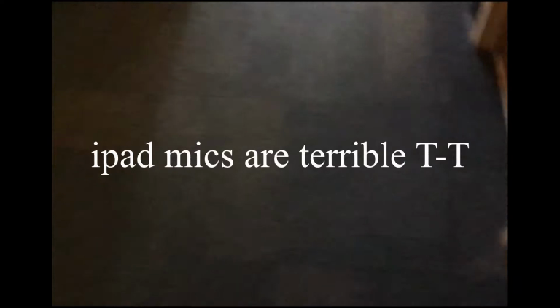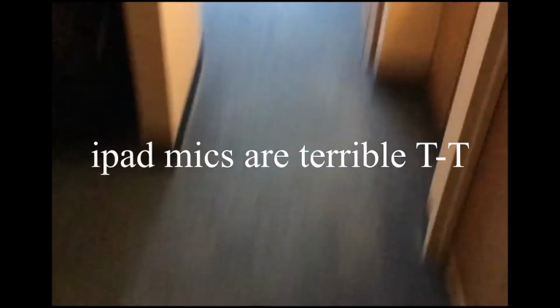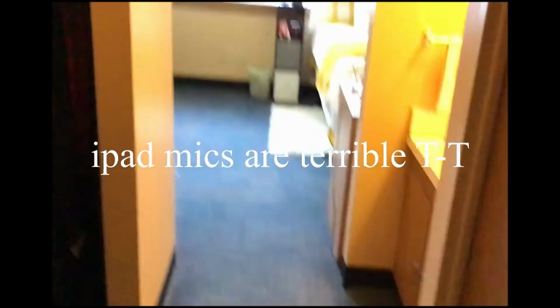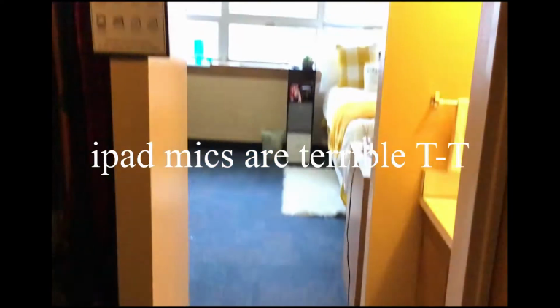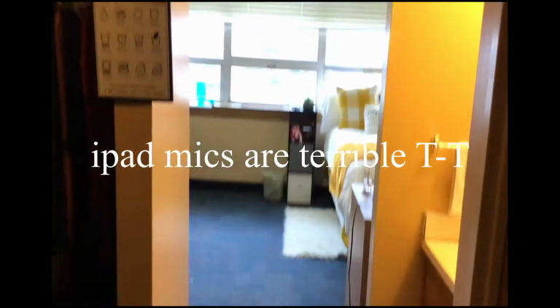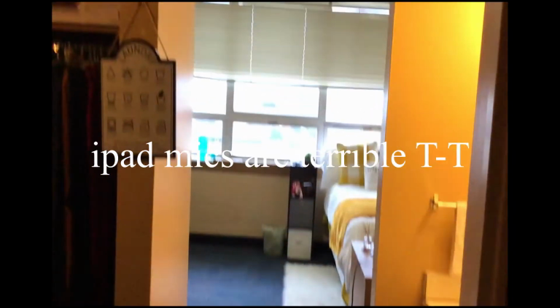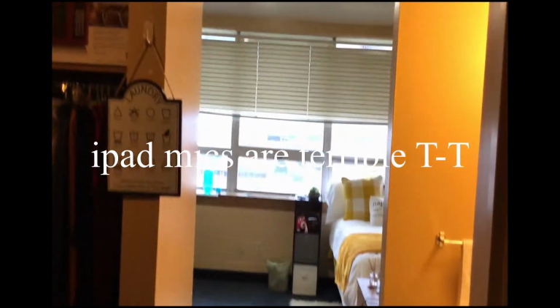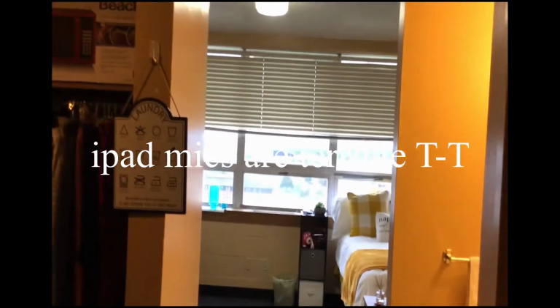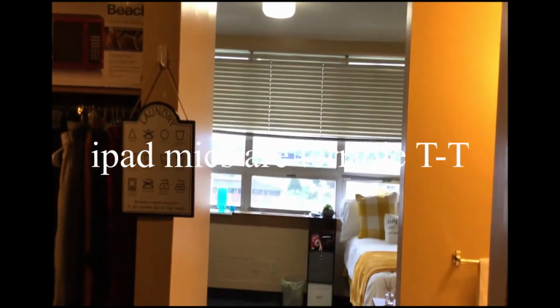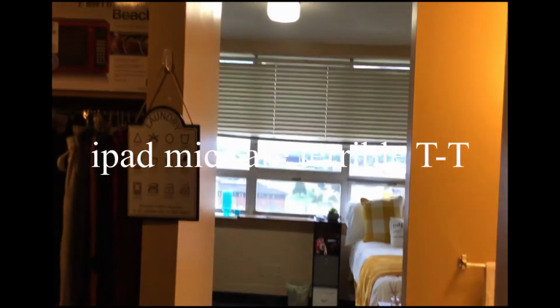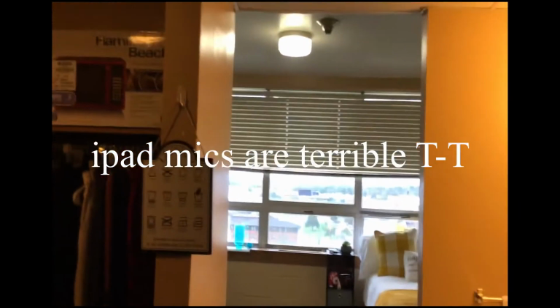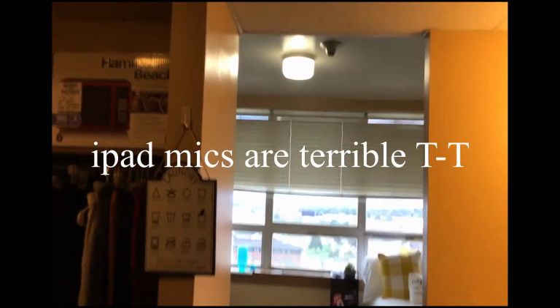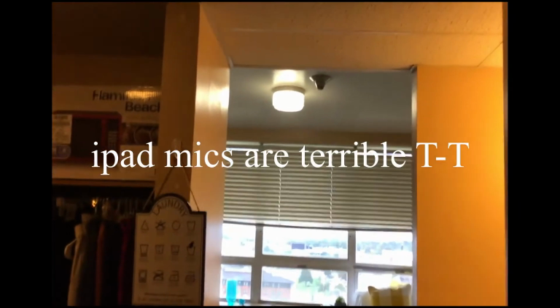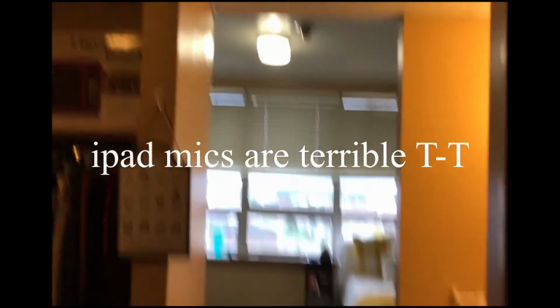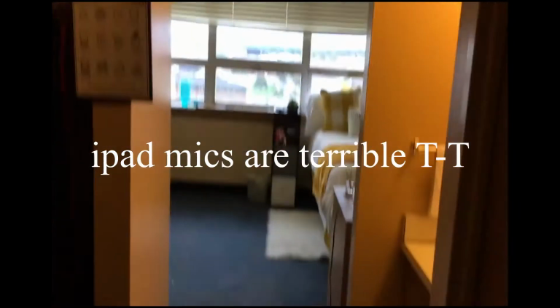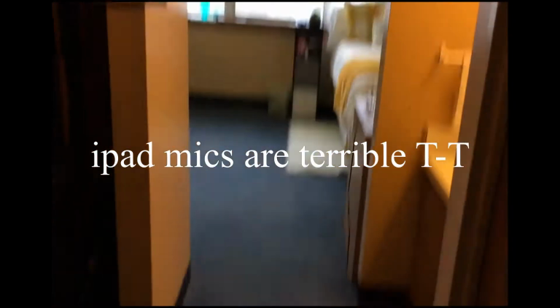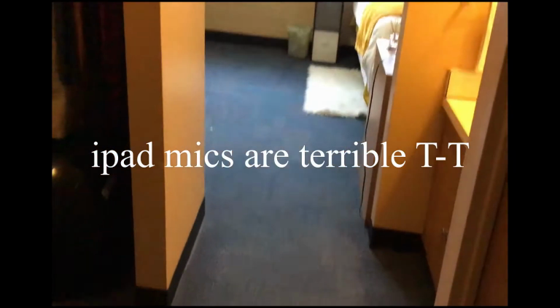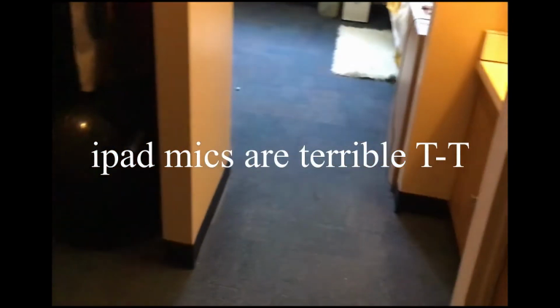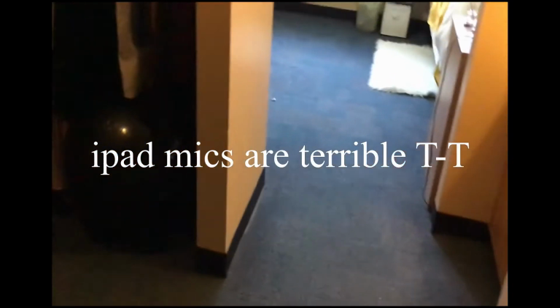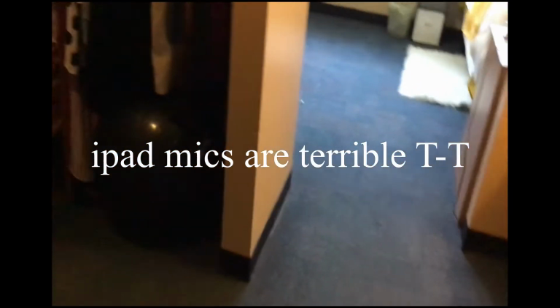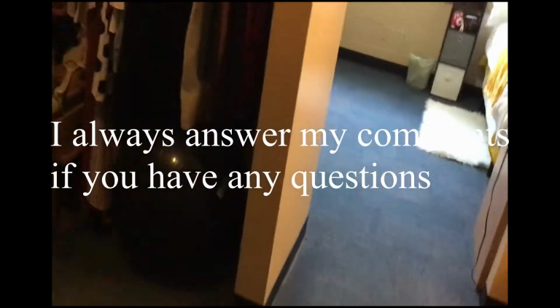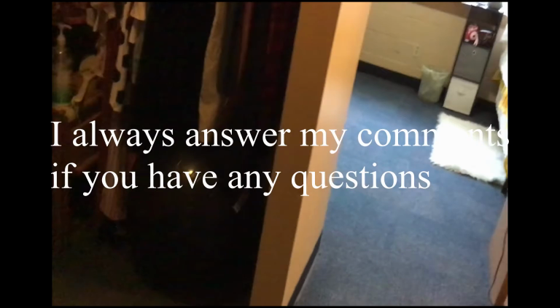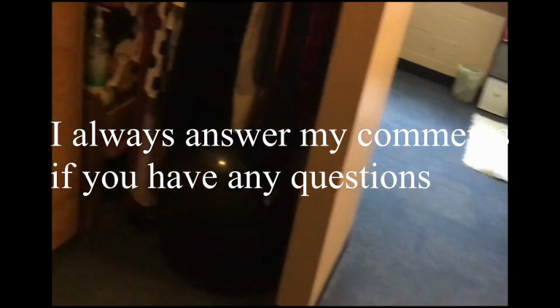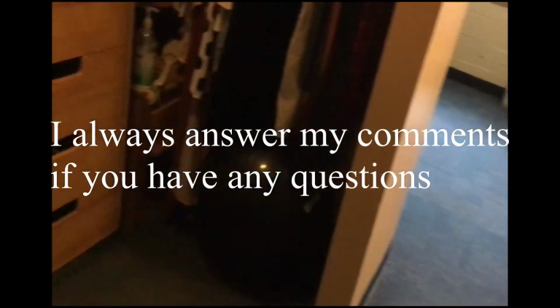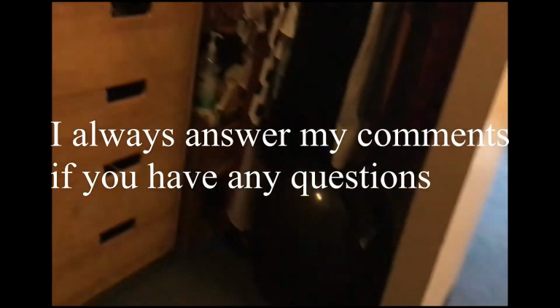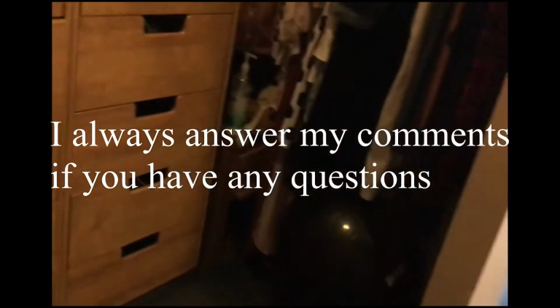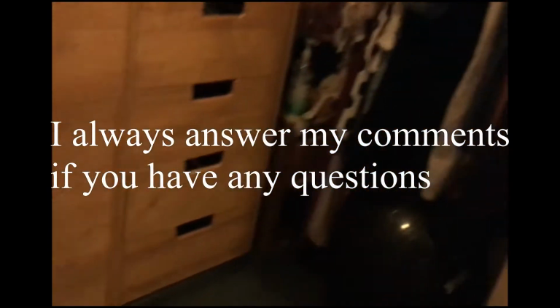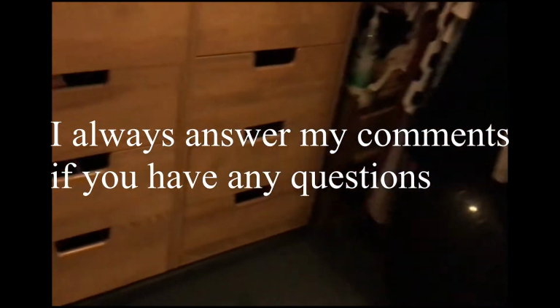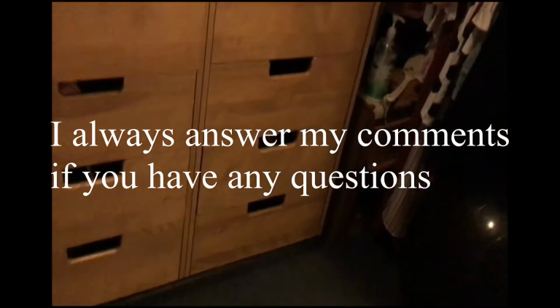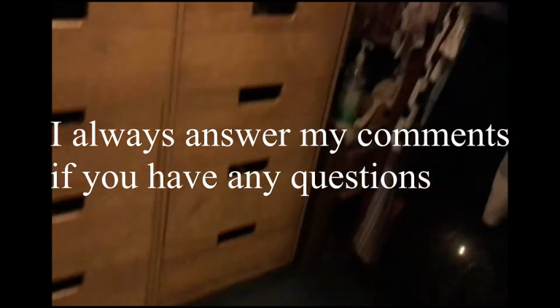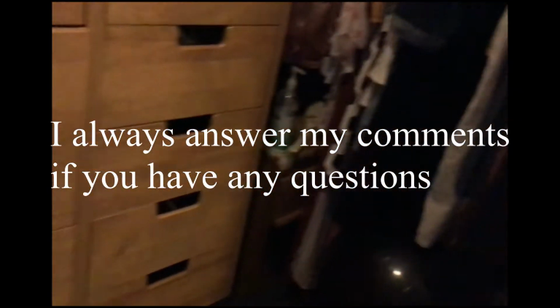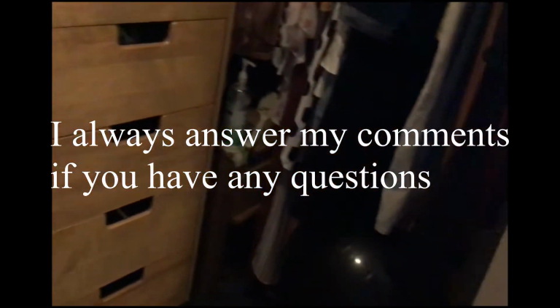Alright, so here's the room tour. It's kind of horrible because I'm filming this with an iPad that has like a viewing angle of like two degrees.